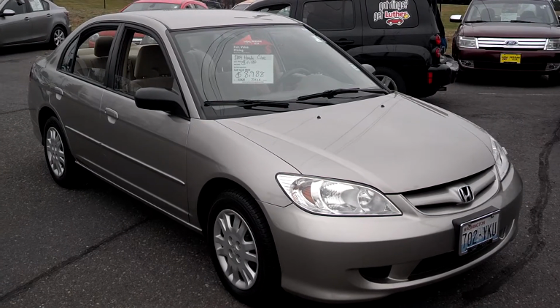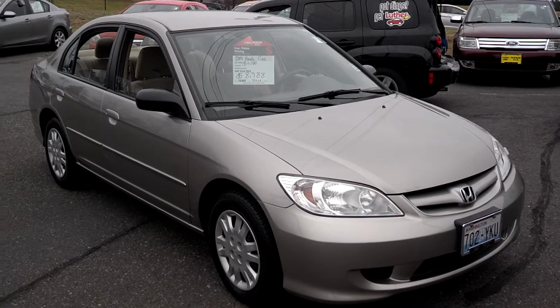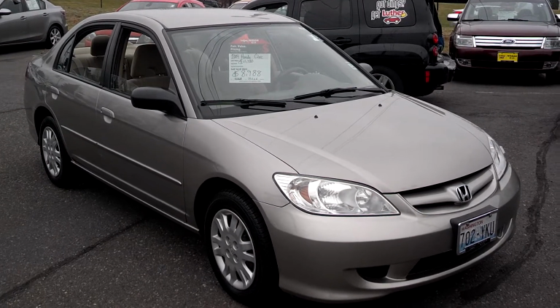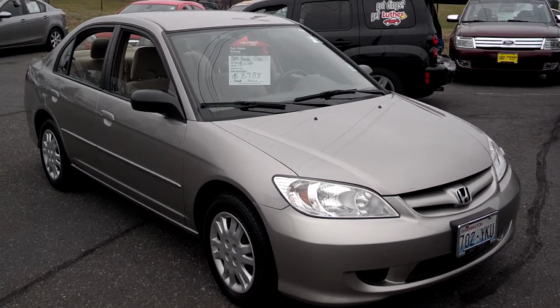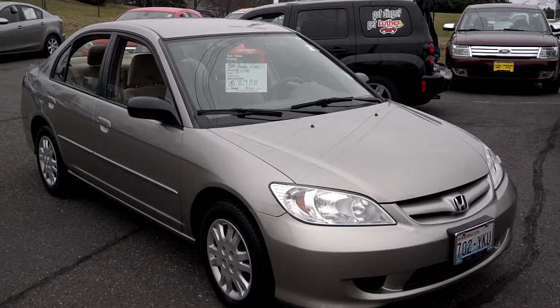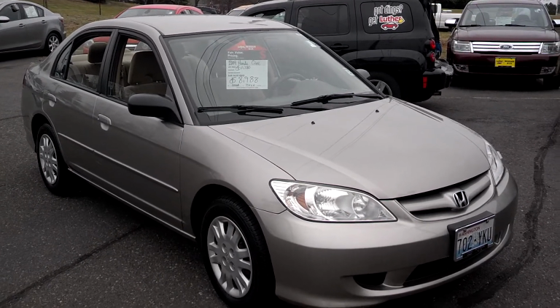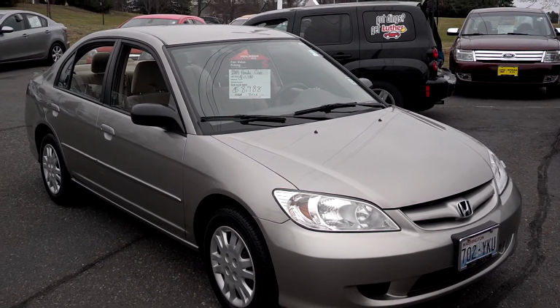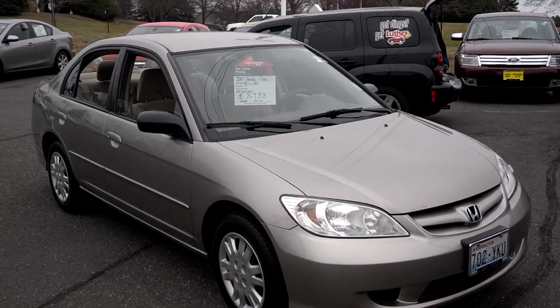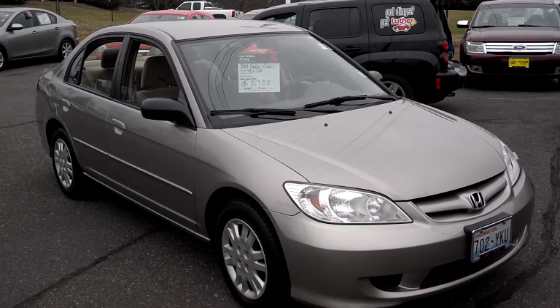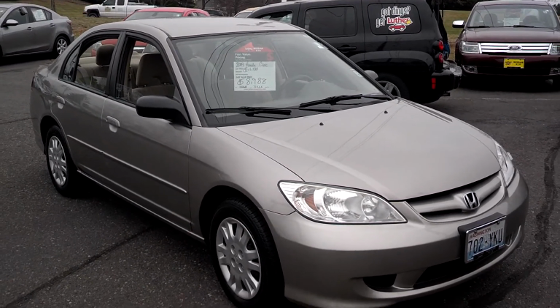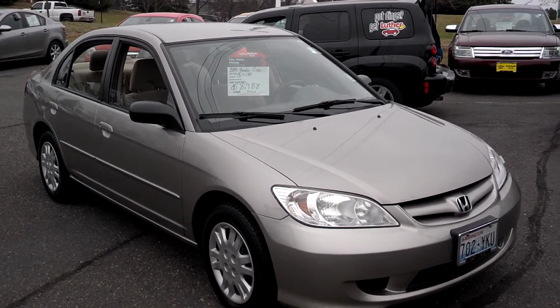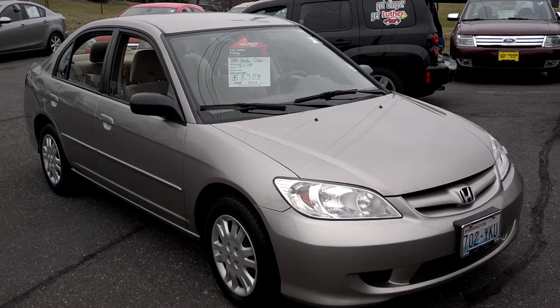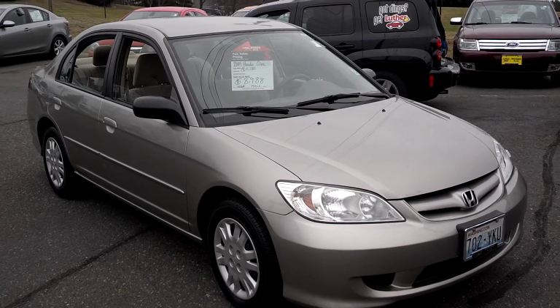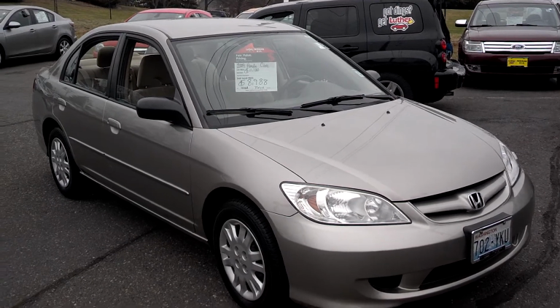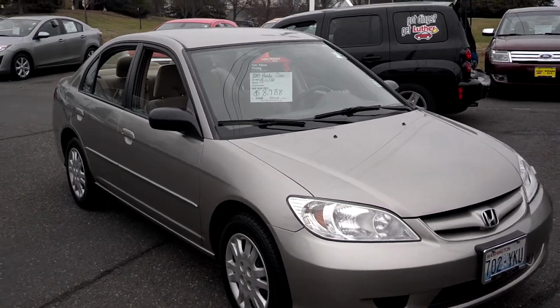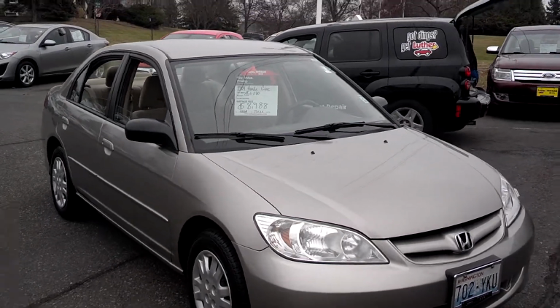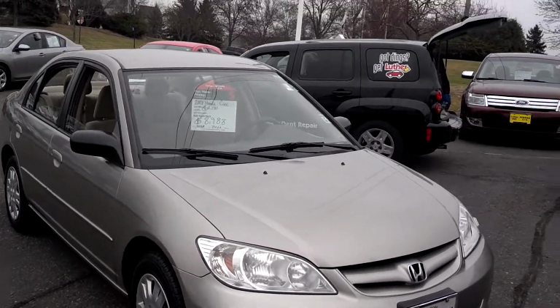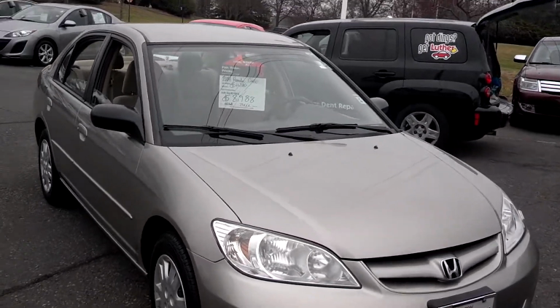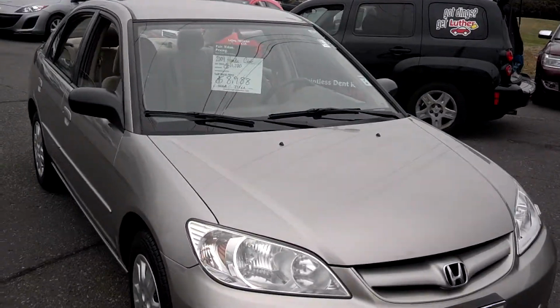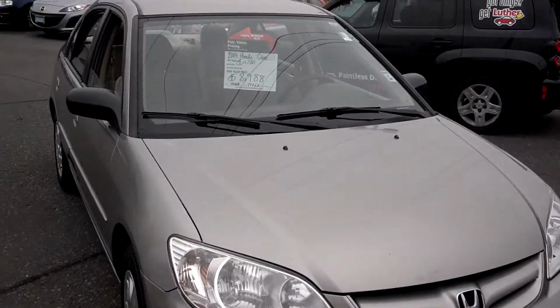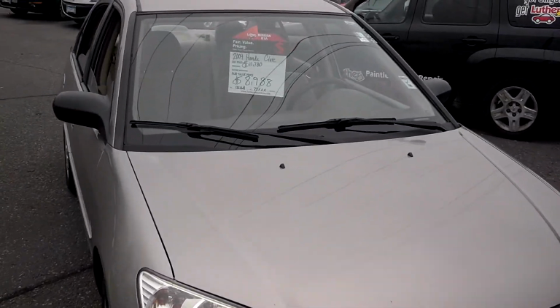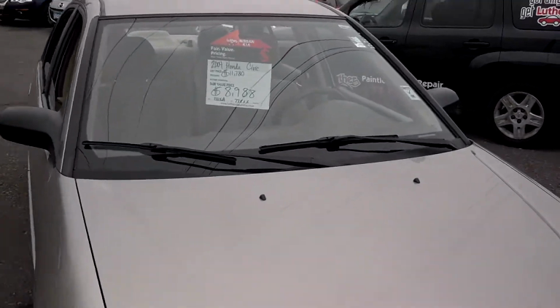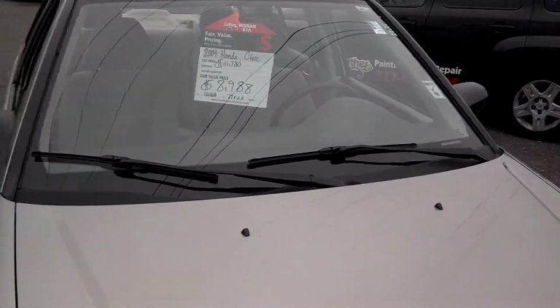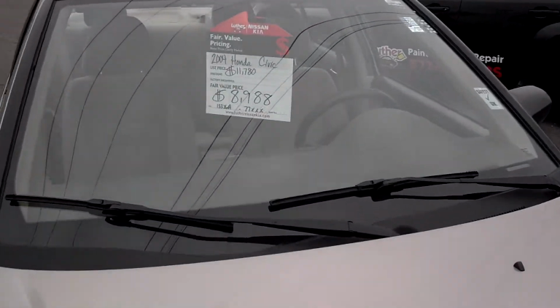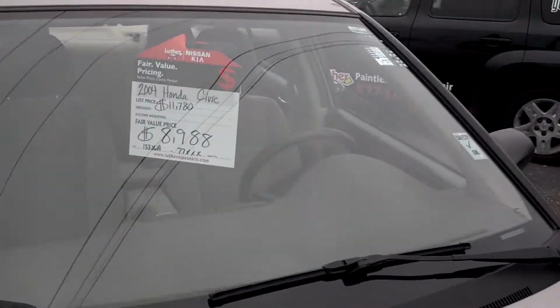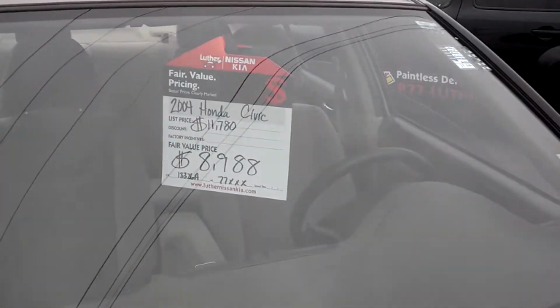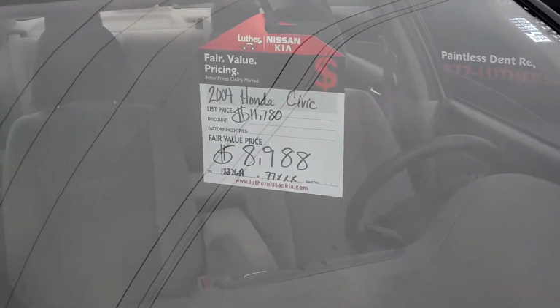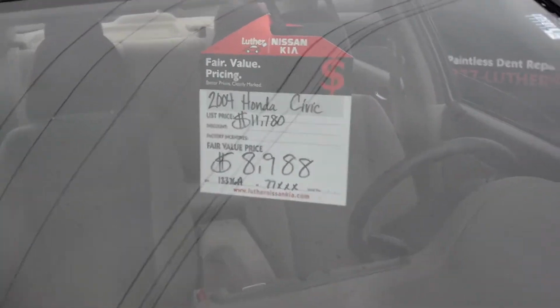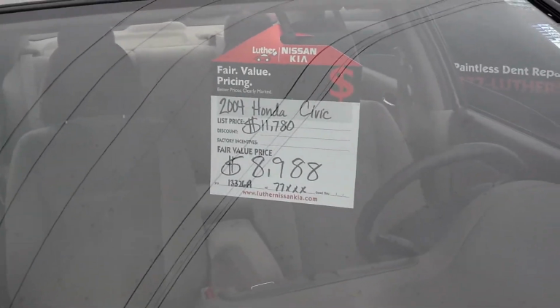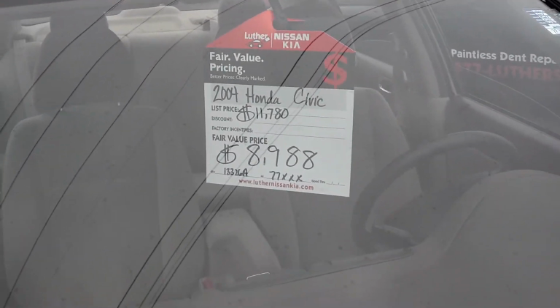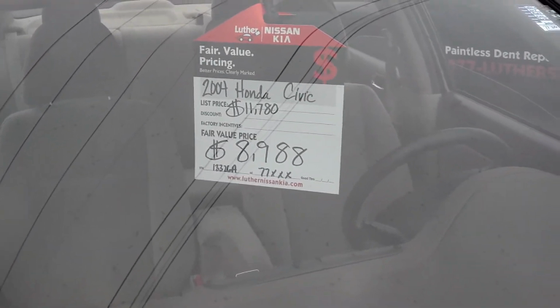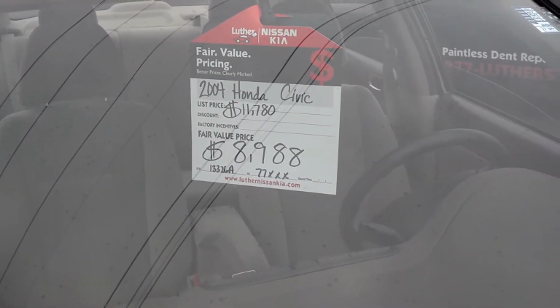Hi, this is Stefan at Luther Nissan Kia in Inver Grove Heights. Wanted to thank you, Kerry, for checking out our 2004 Honda Civic. This one's well under book value — book's at $11,780, and it's only $8,988.